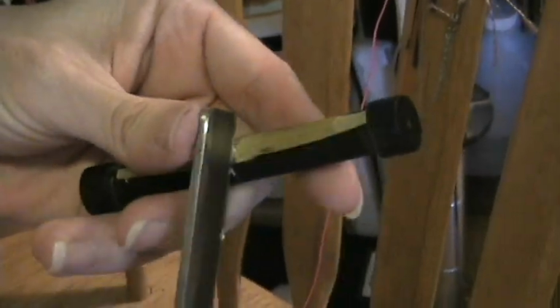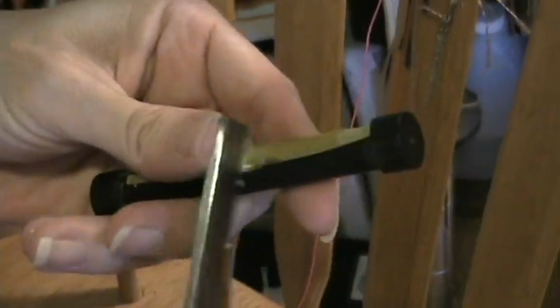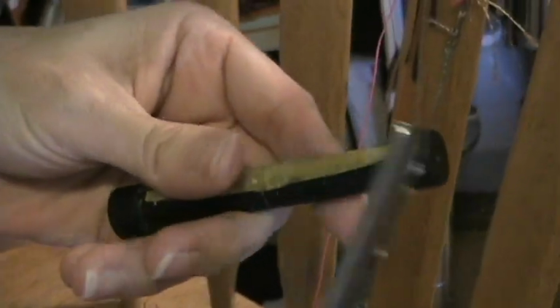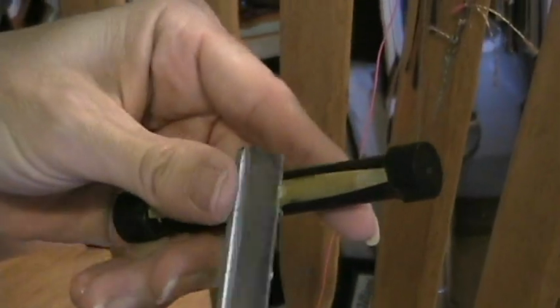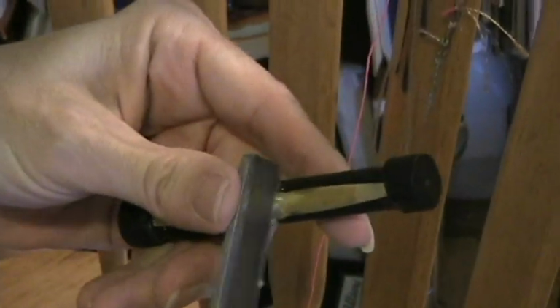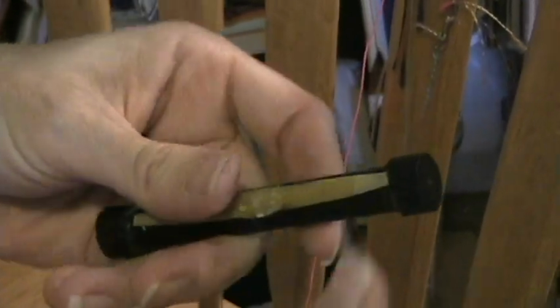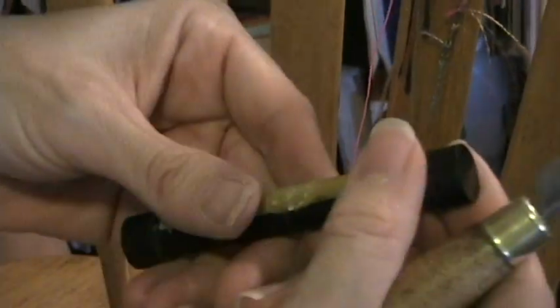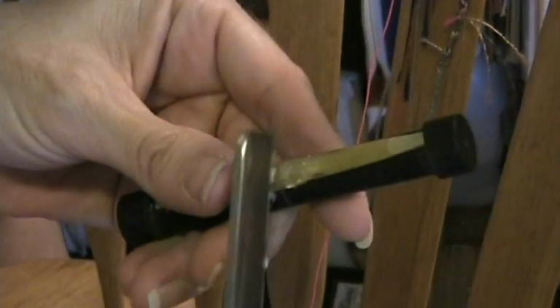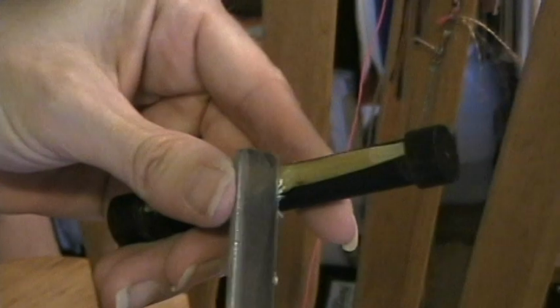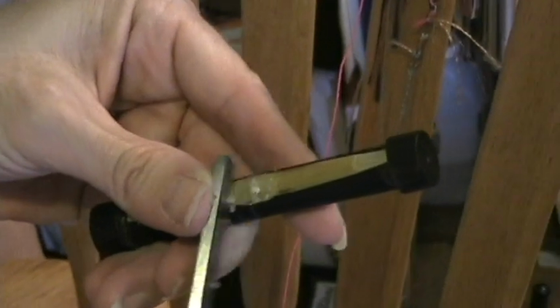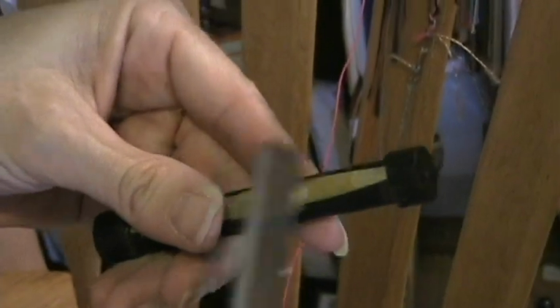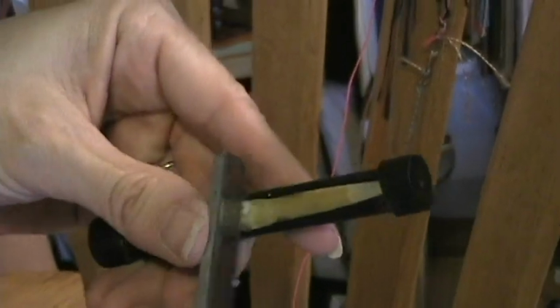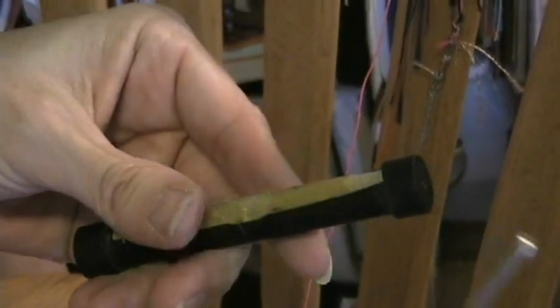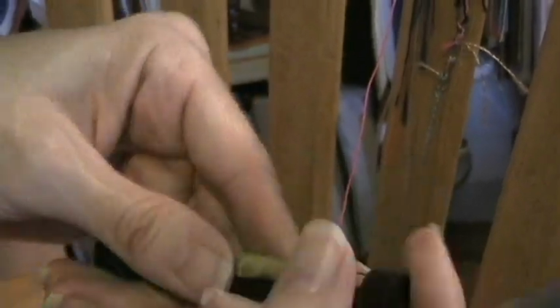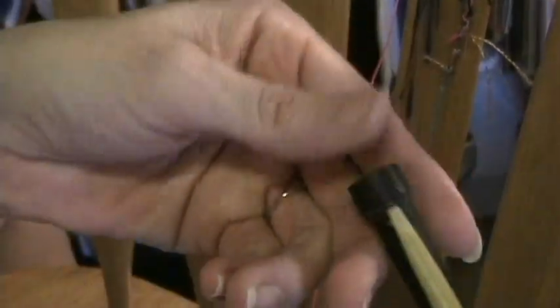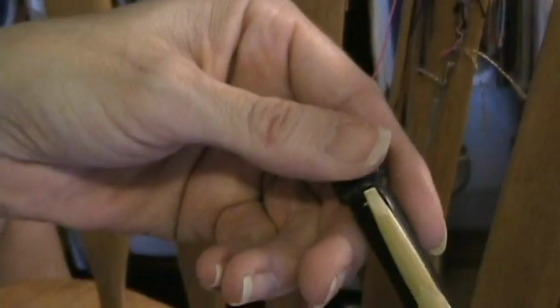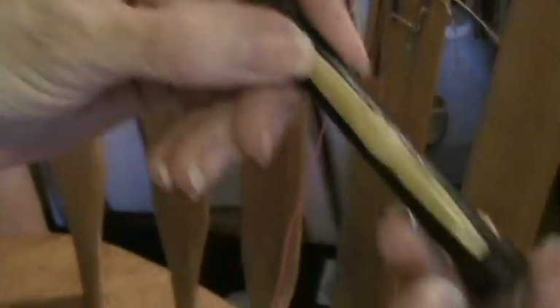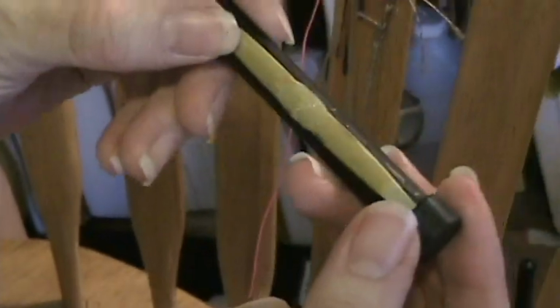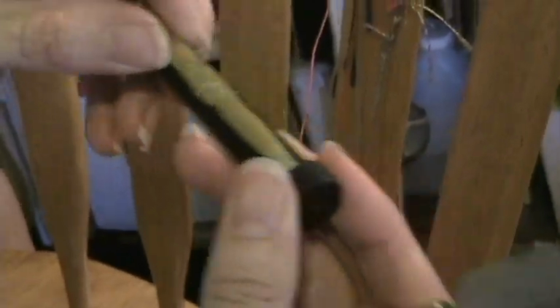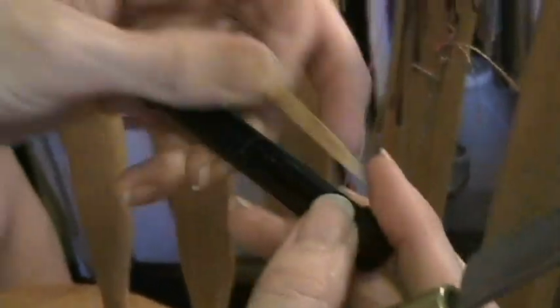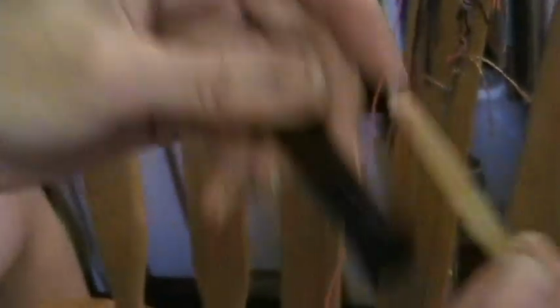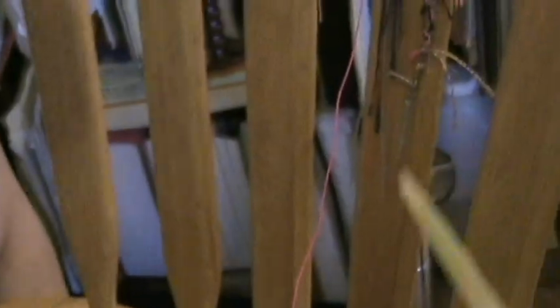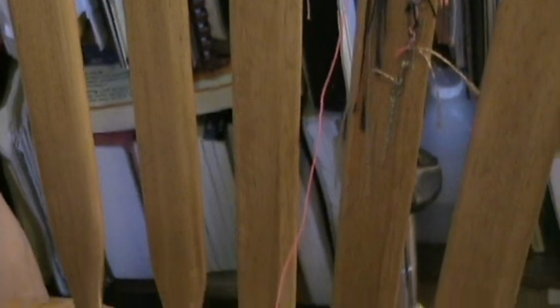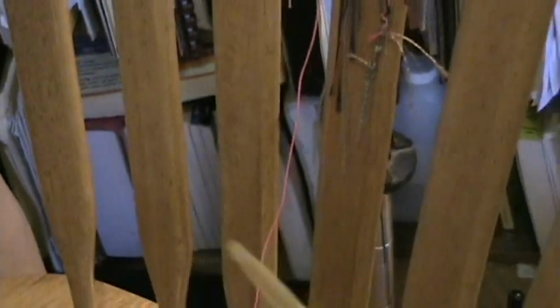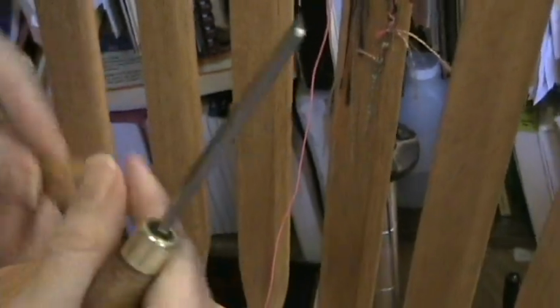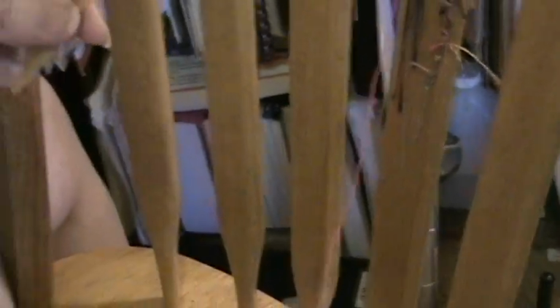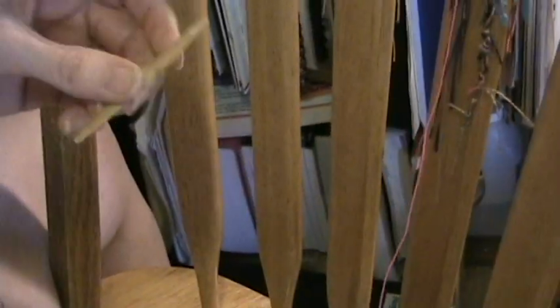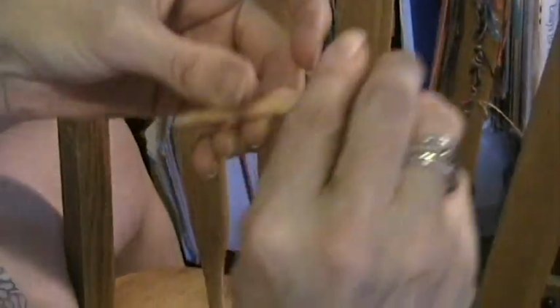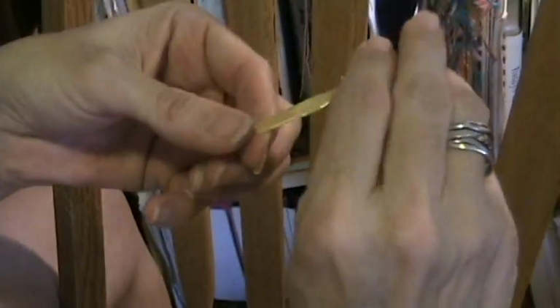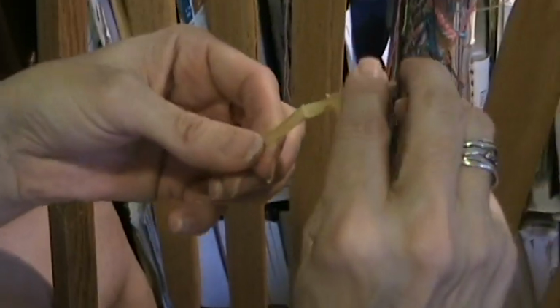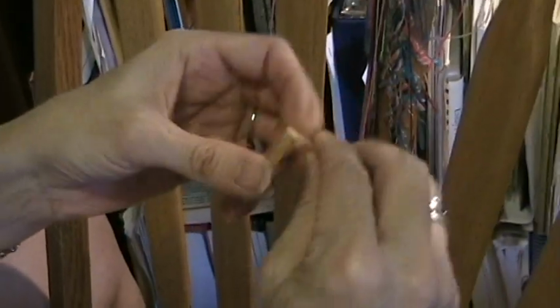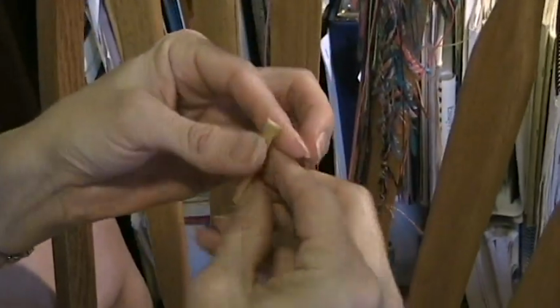When you score the center of the cane, make sure you do it very, very lightly and that you don't catch the middle of the seam and rip it up. So you very gently set the easel aside. You're going to take the cane and fold it in half.